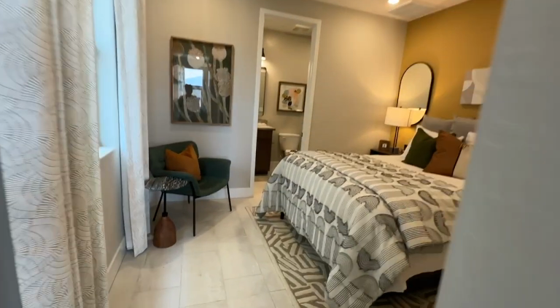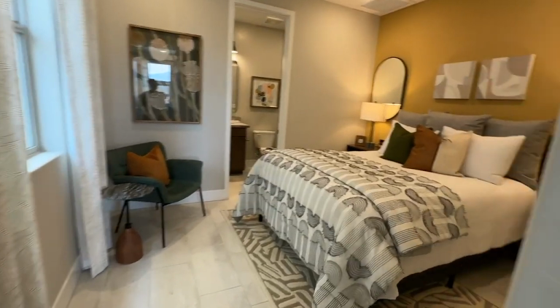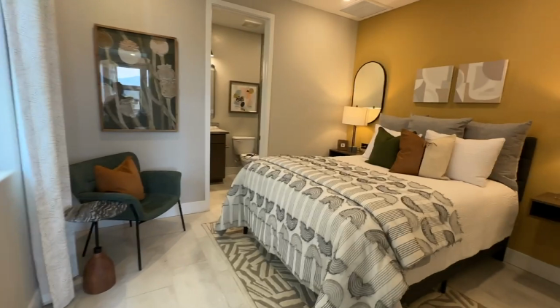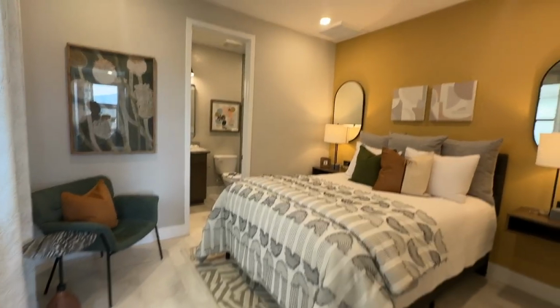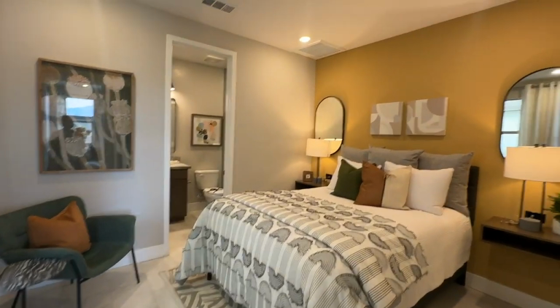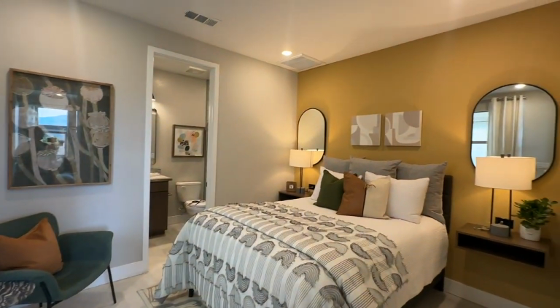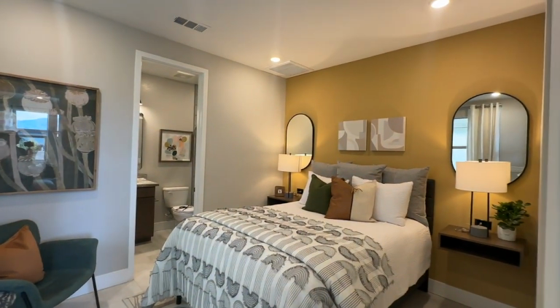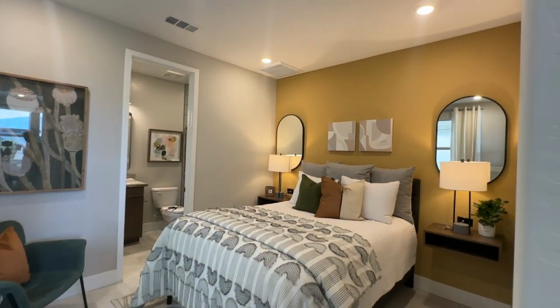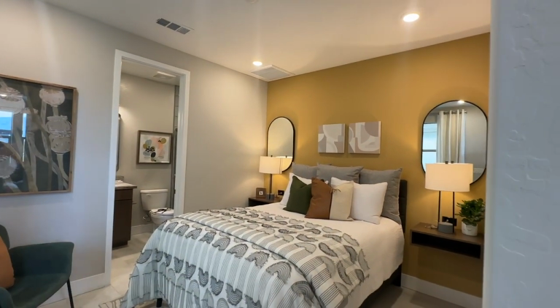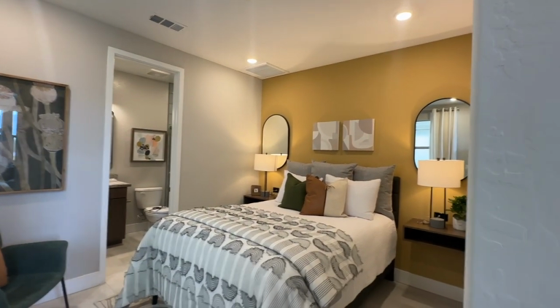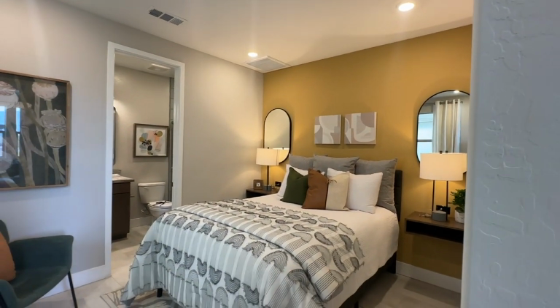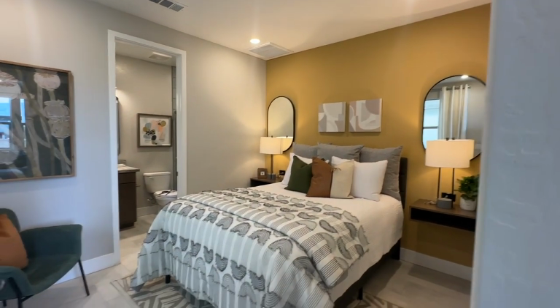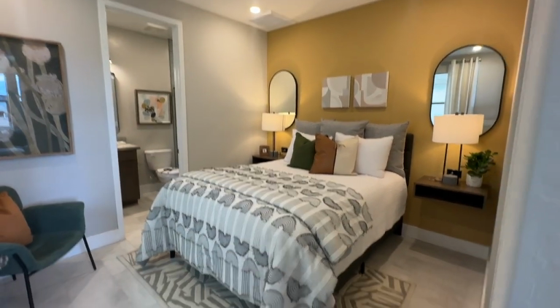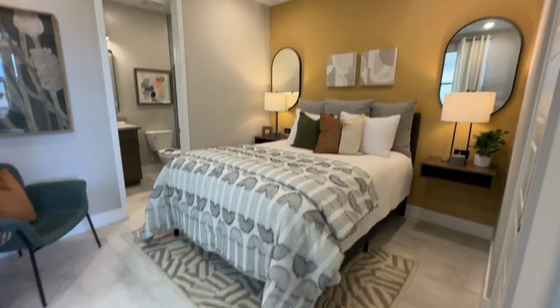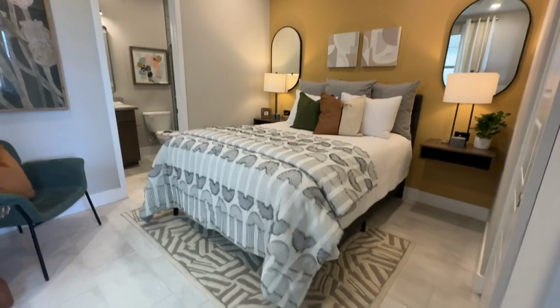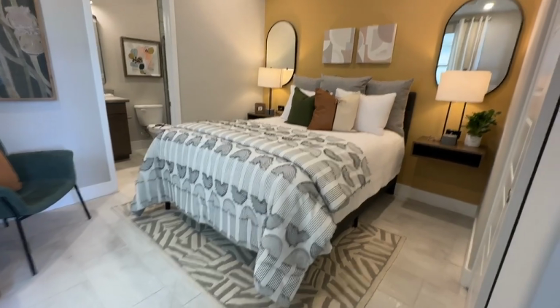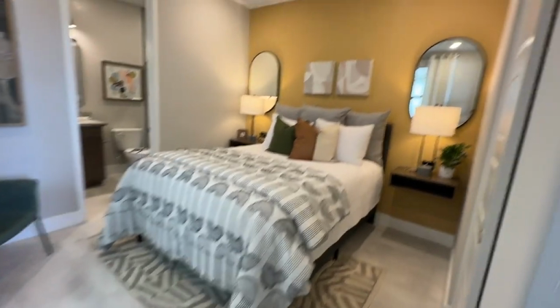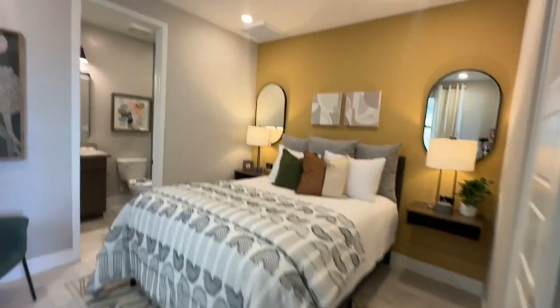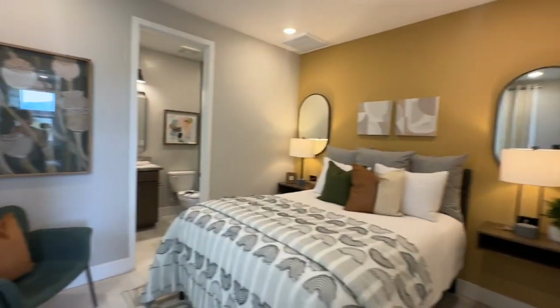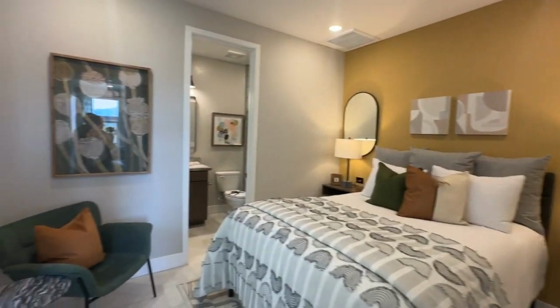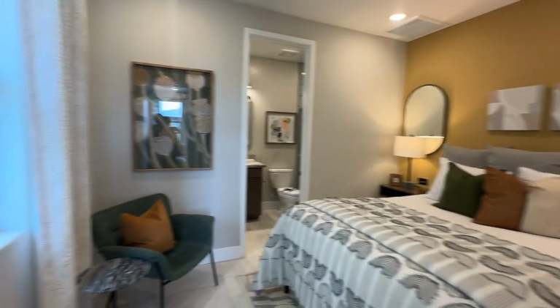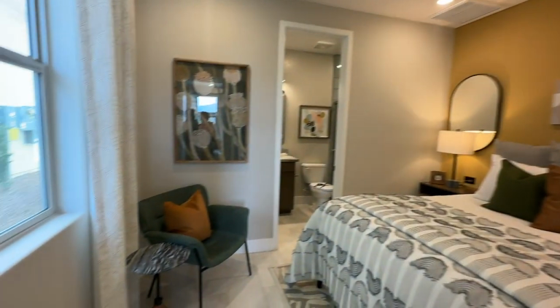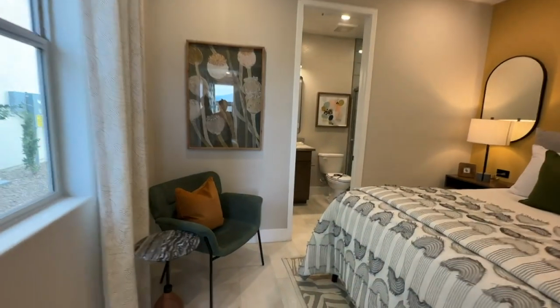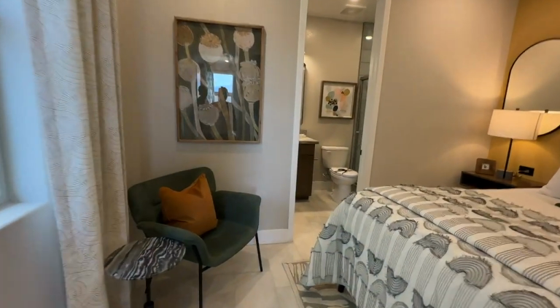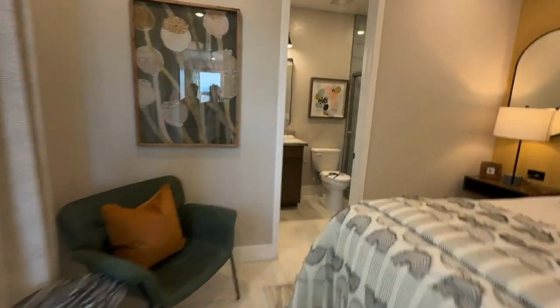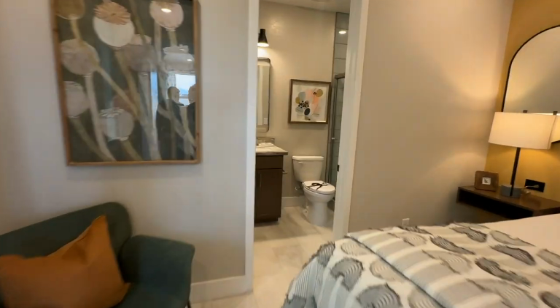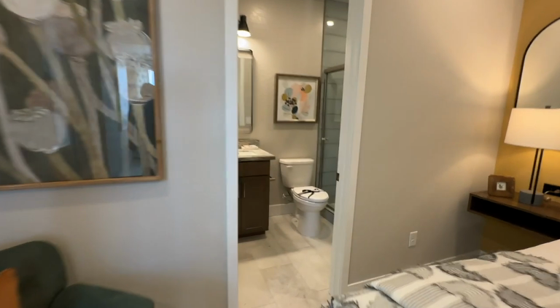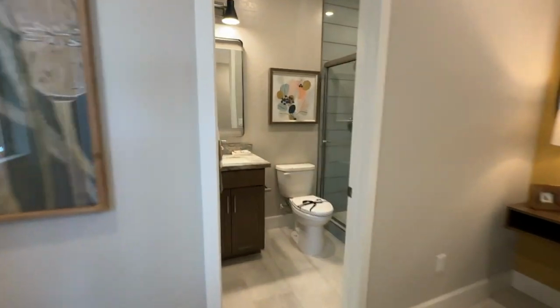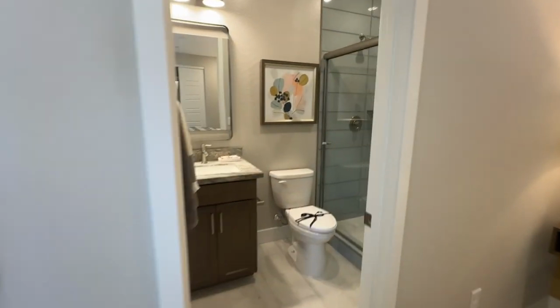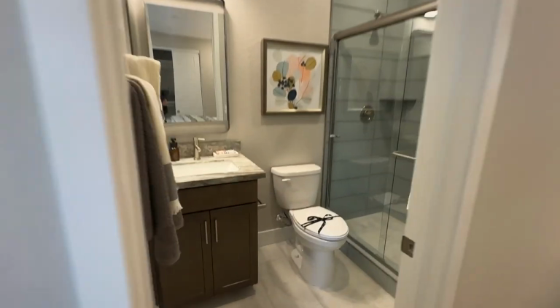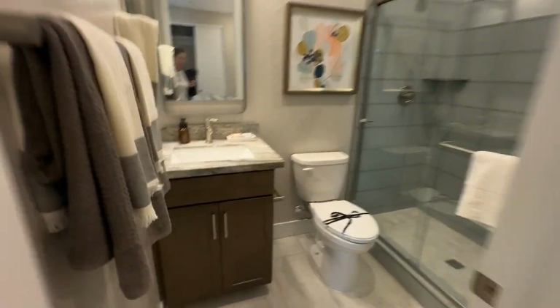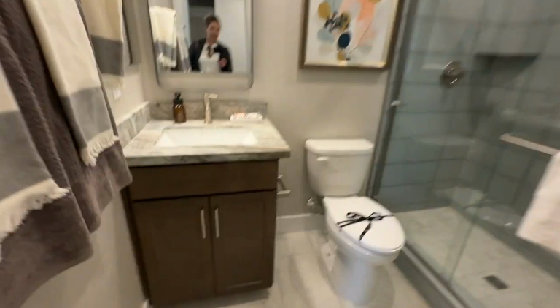This is super cool. It could be like a suite, or people can hang out and then have the bedroom down here. They did good with the design details — they always do. I love Shea Homes.